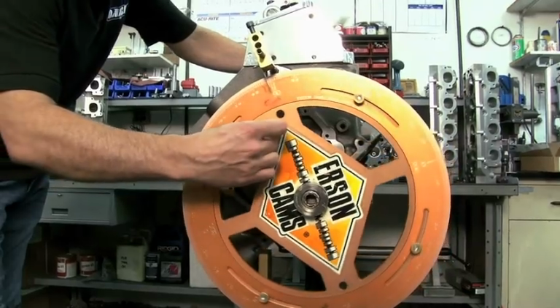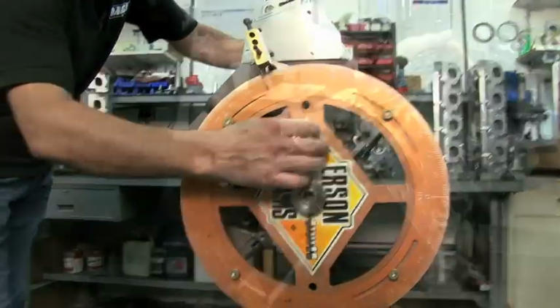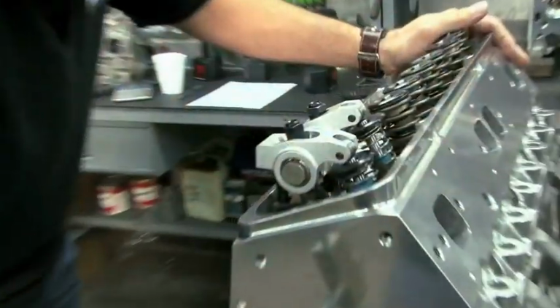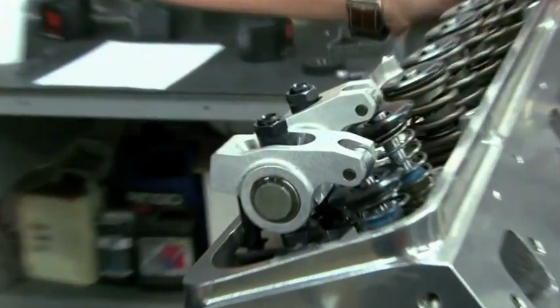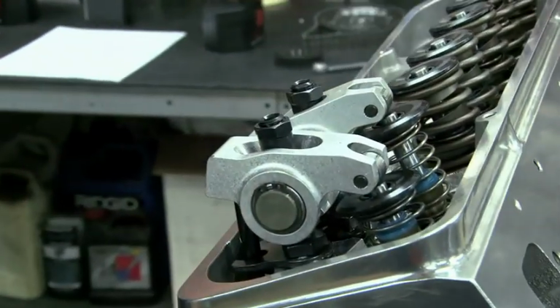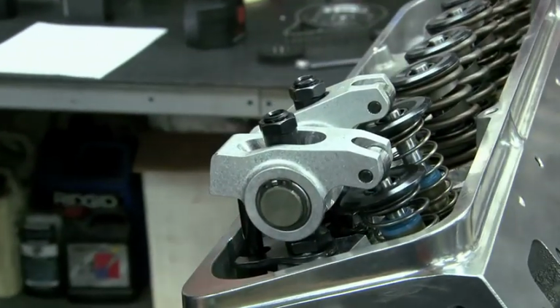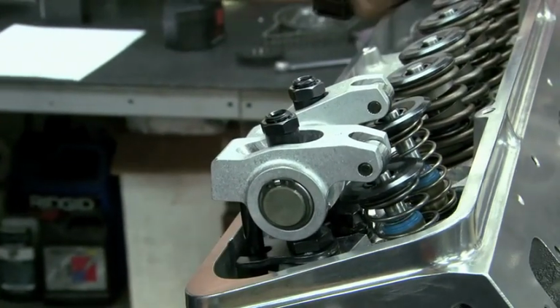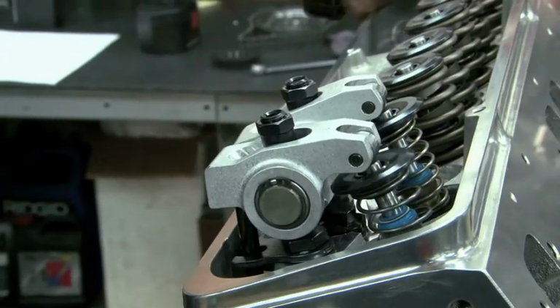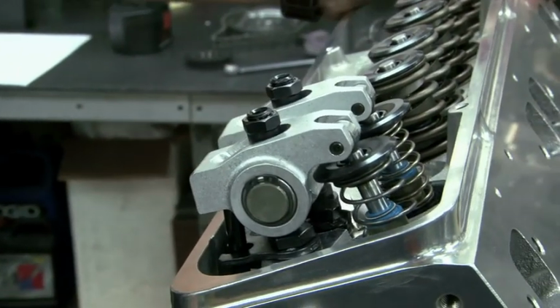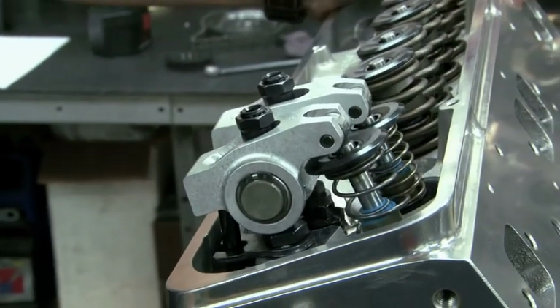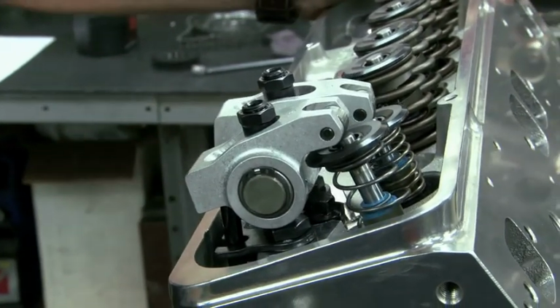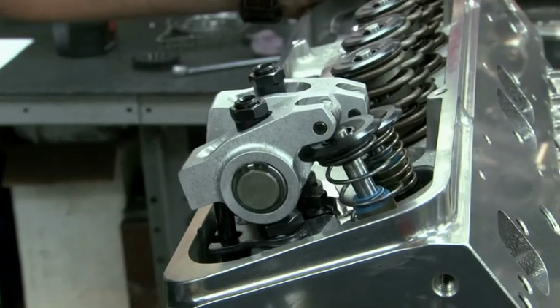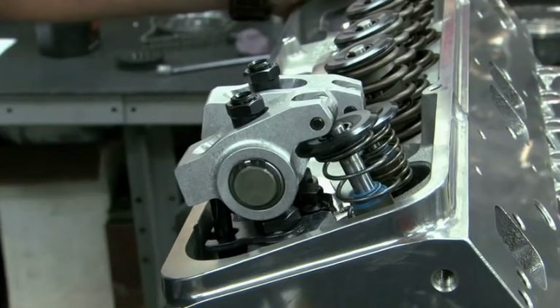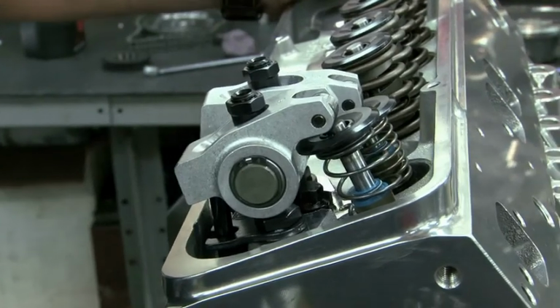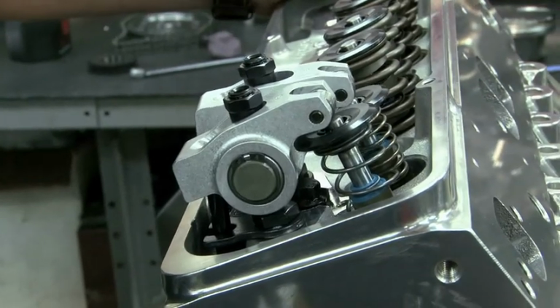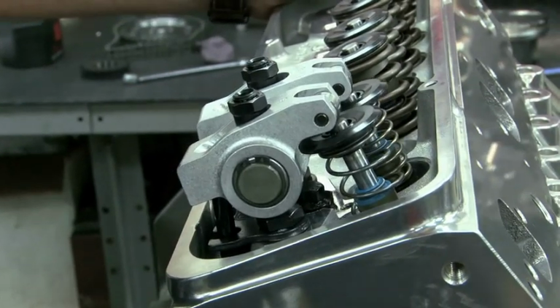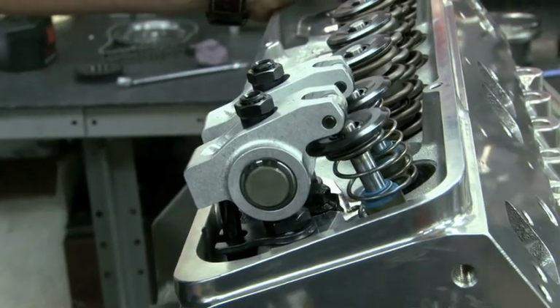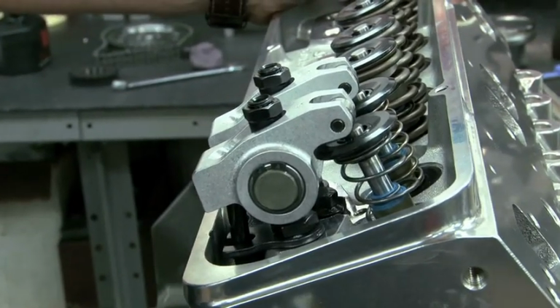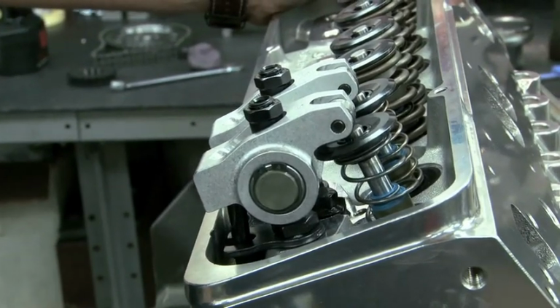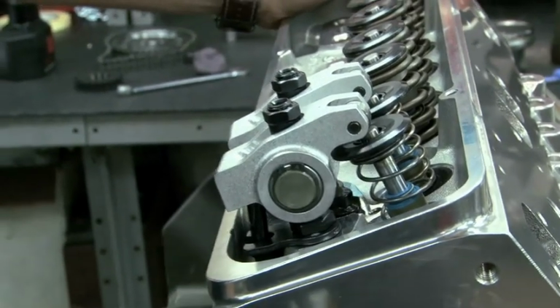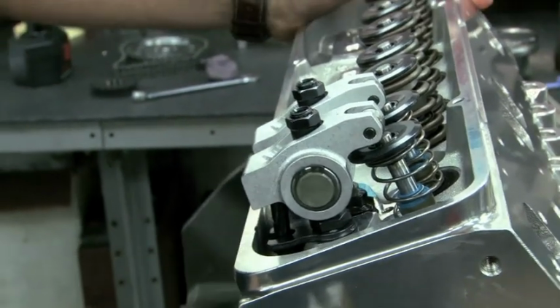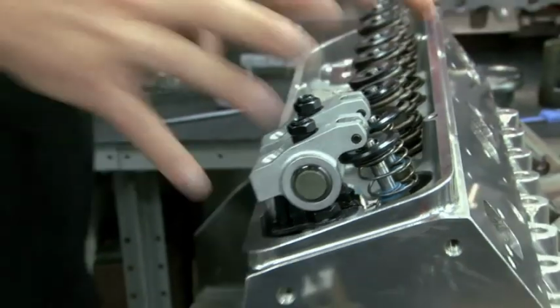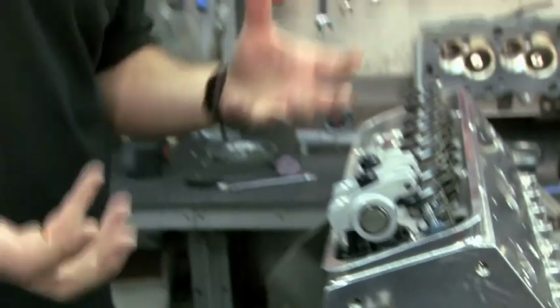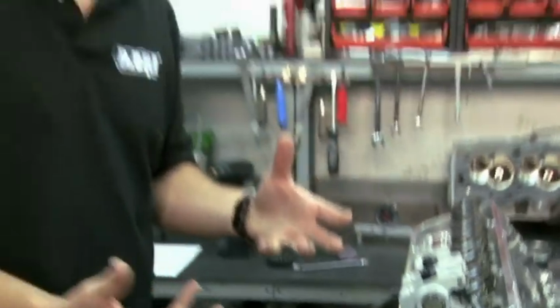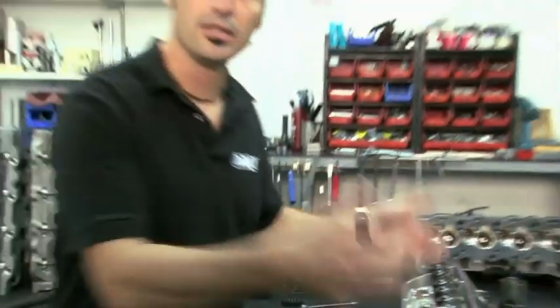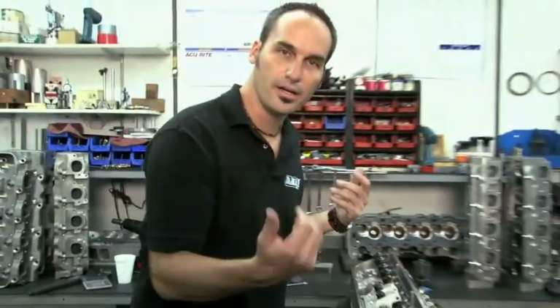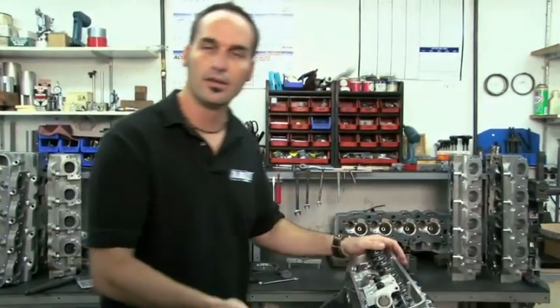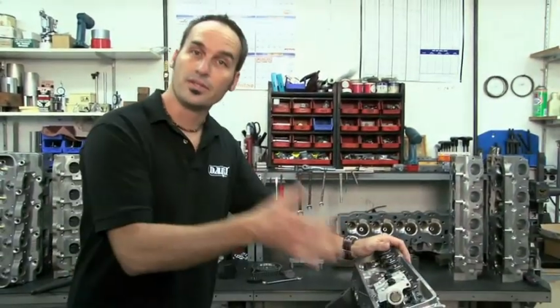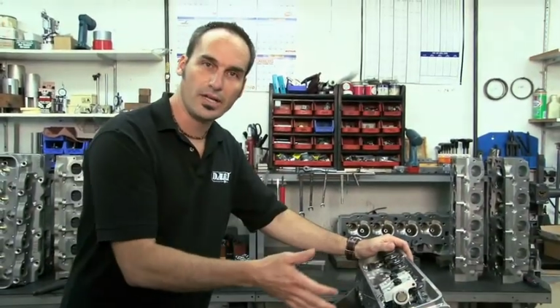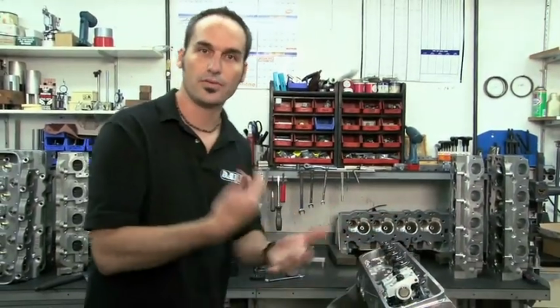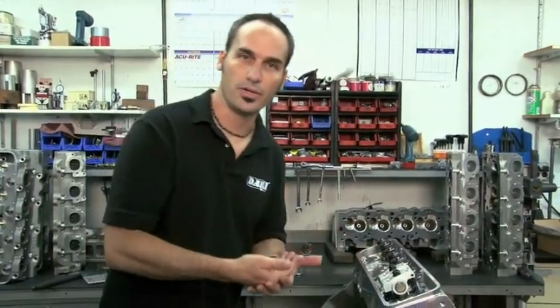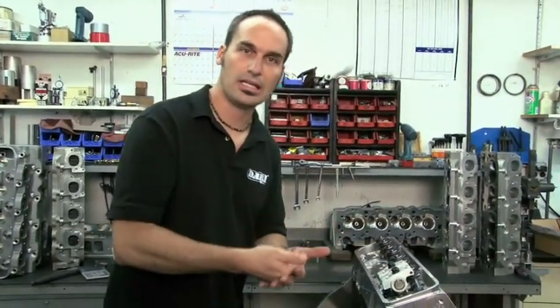So I've got this guy going down — he's going to make an impression. Come back up. I've got this guy going down, coming back up. Now I can pull everything apart, lift the head off, and see what we've got as far as impression of the clay.